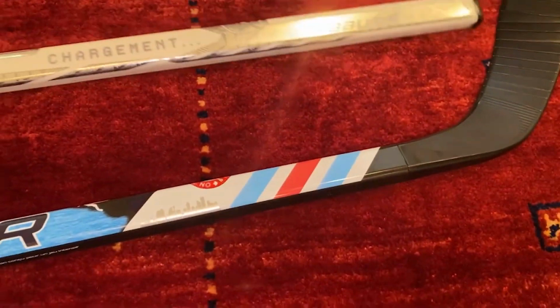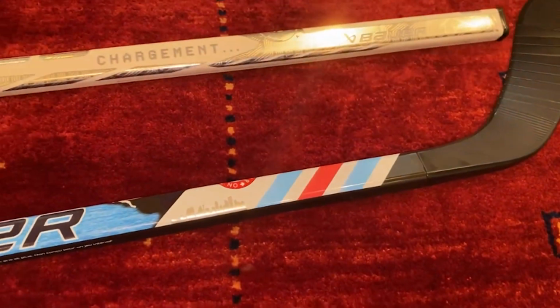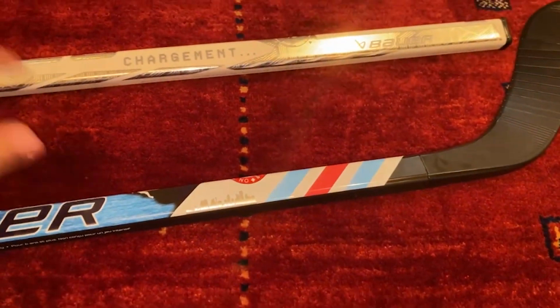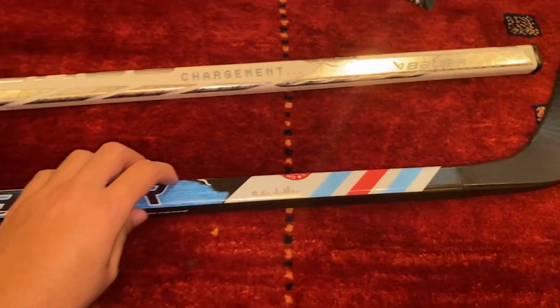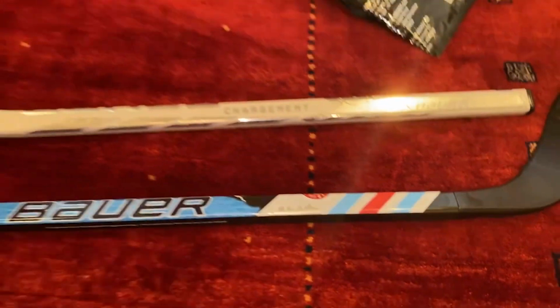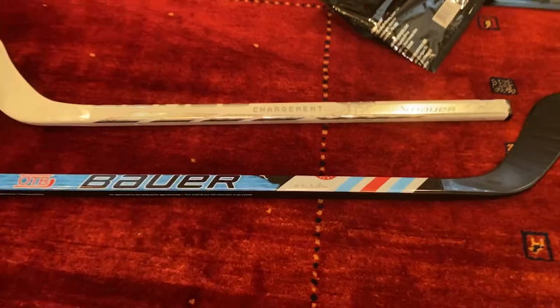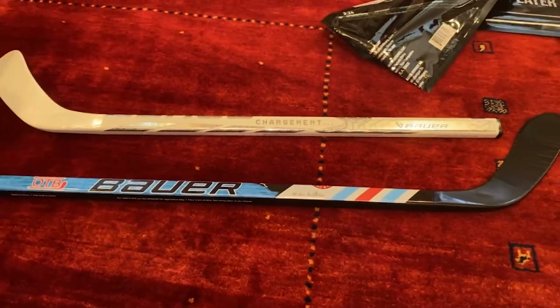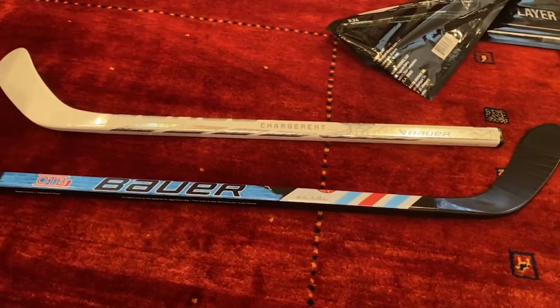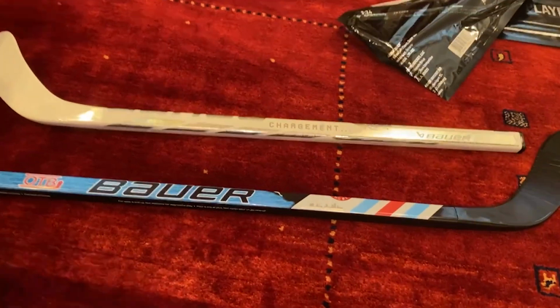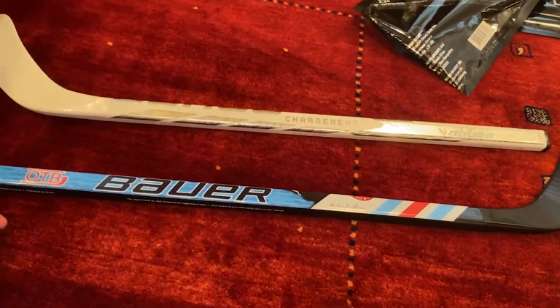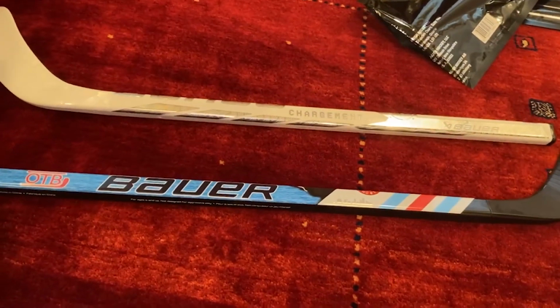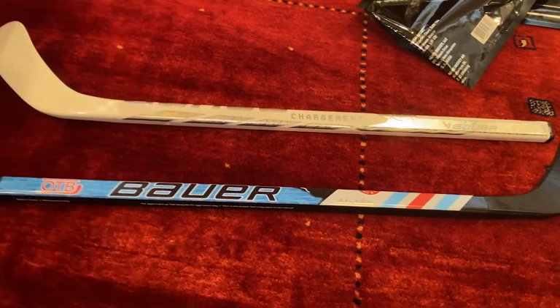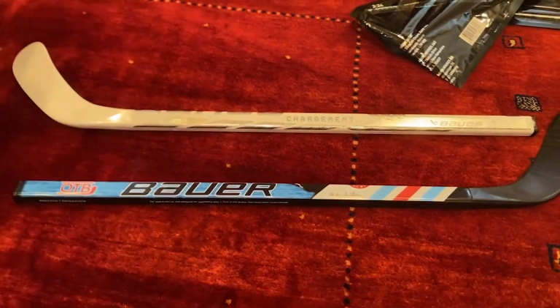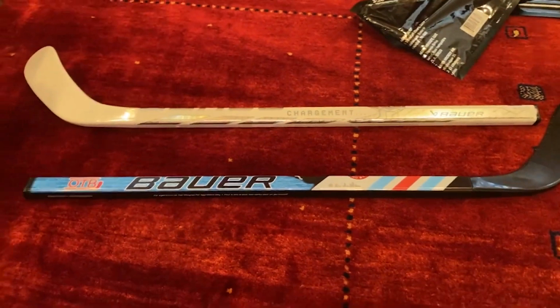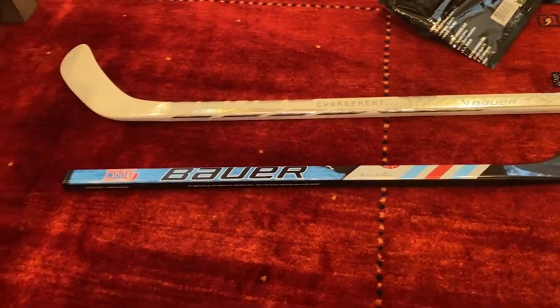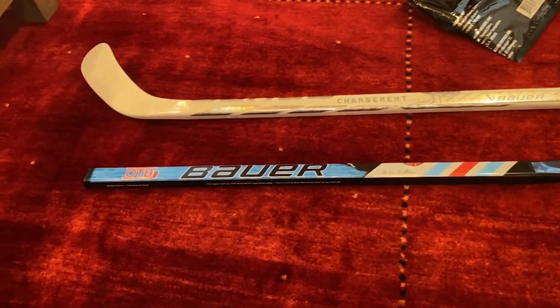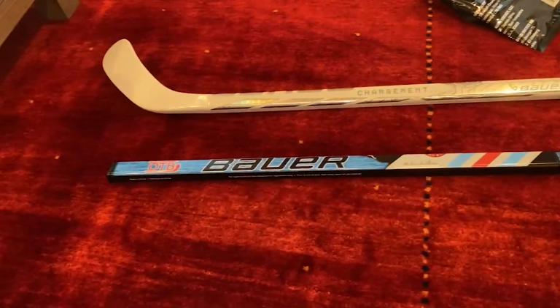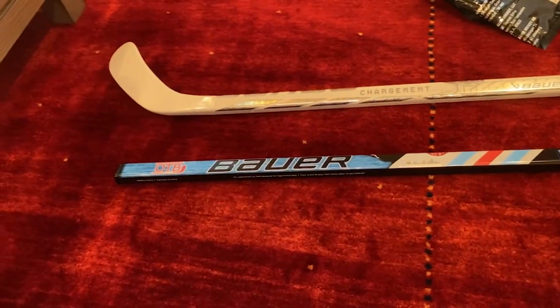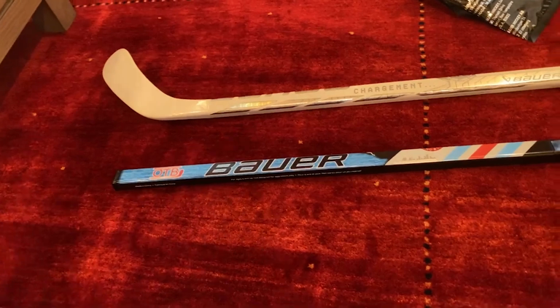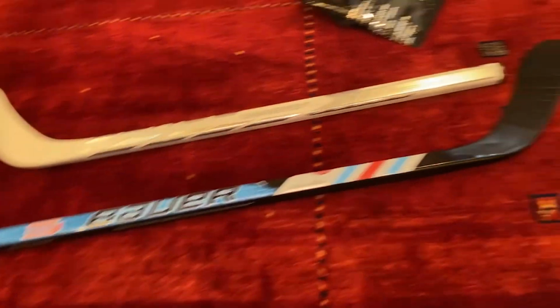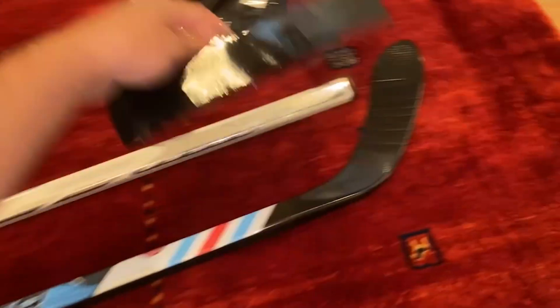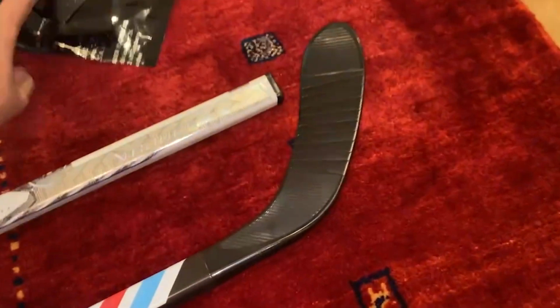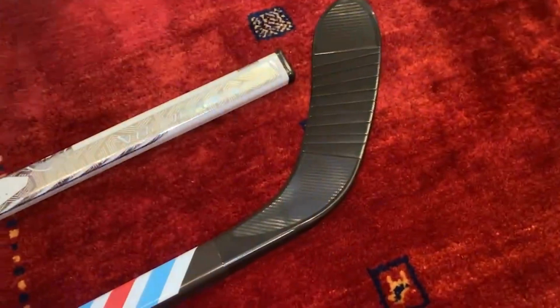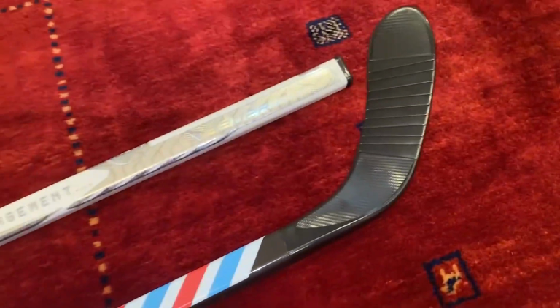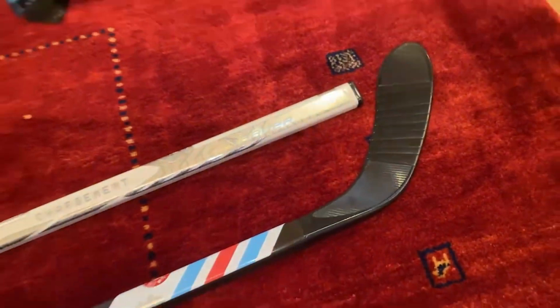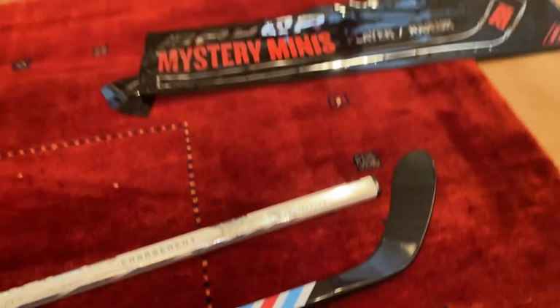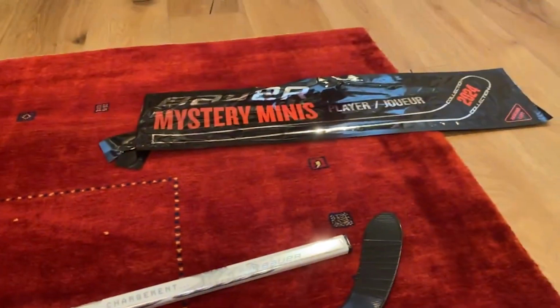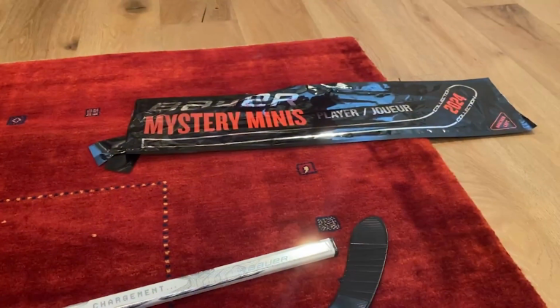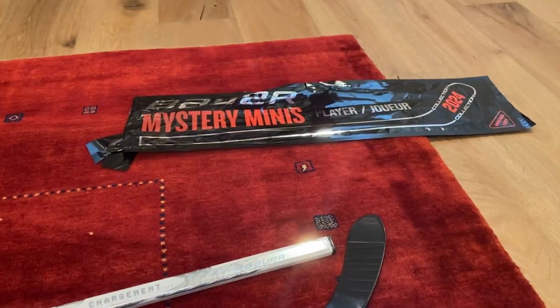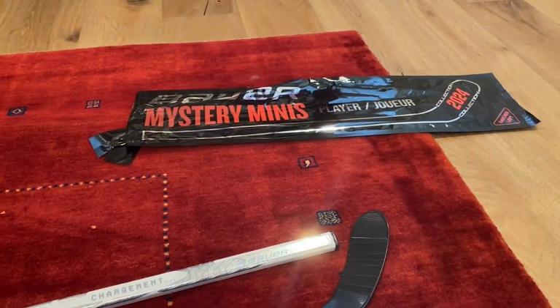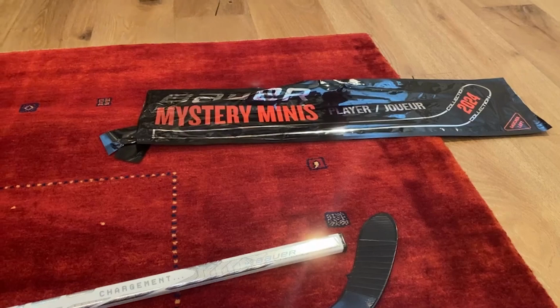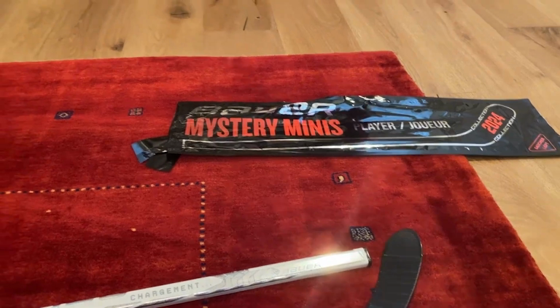There you go. There's a tiny unboxing of these Bauer Mystery Minis — $30, at least I think they're $30. It's been a great unboxing.